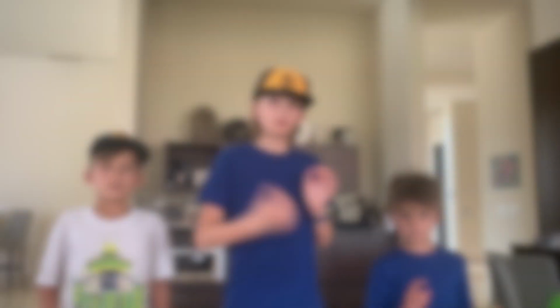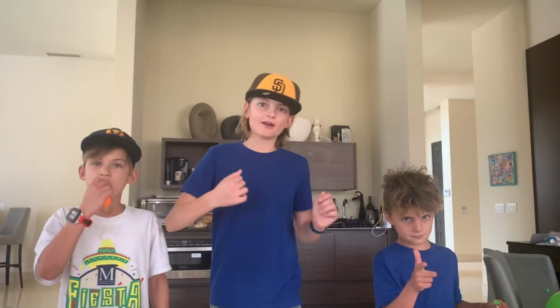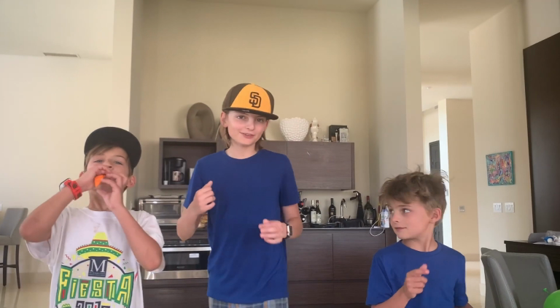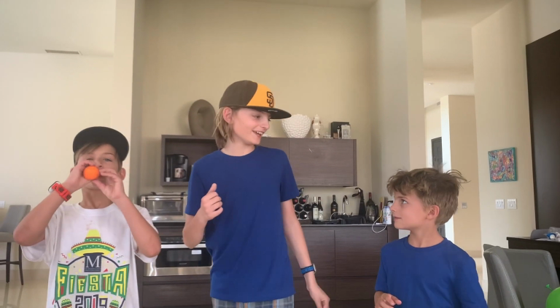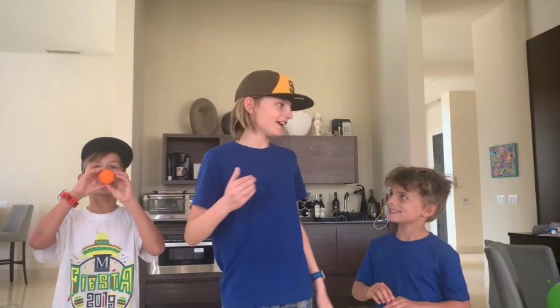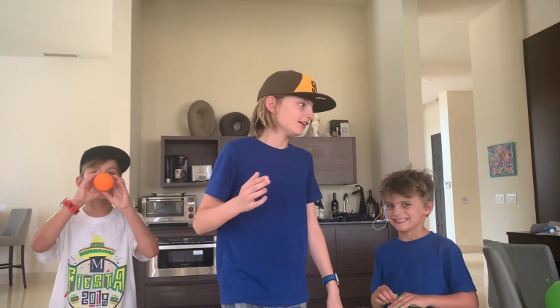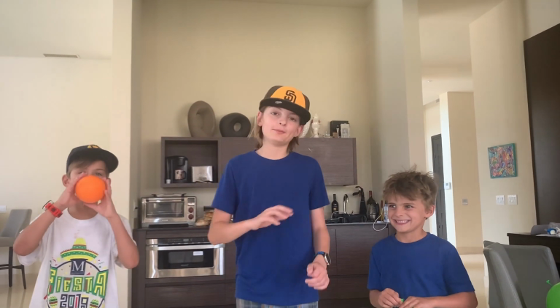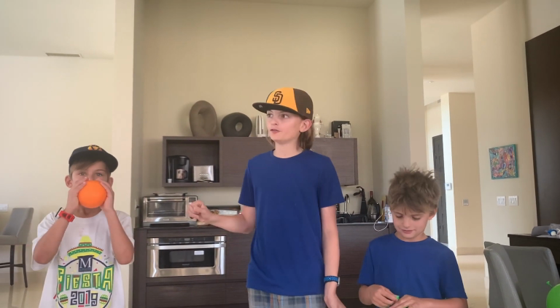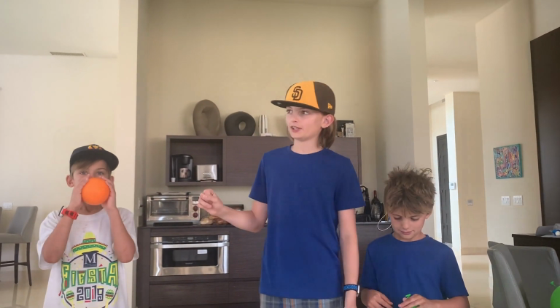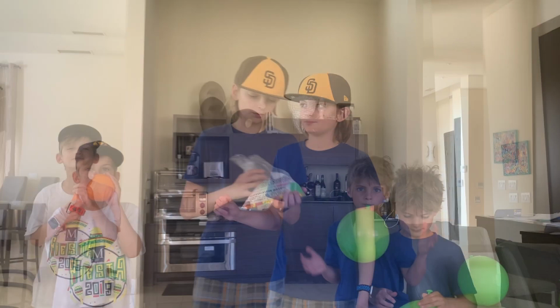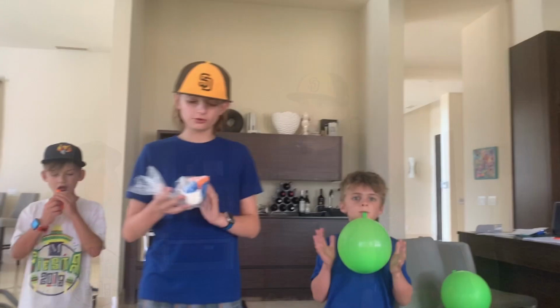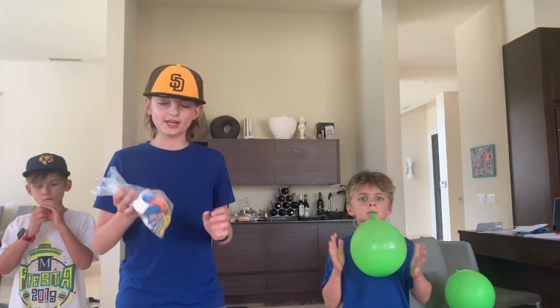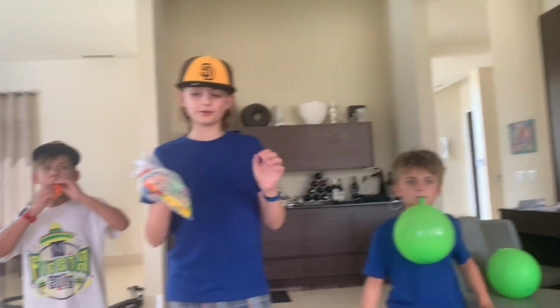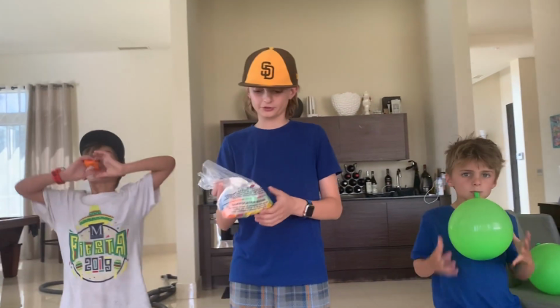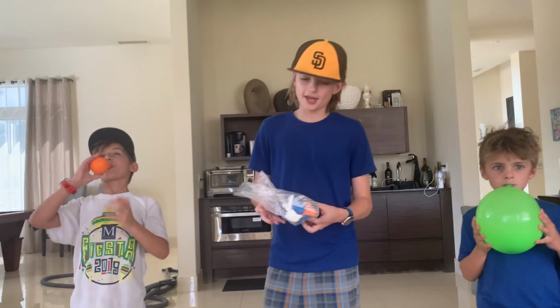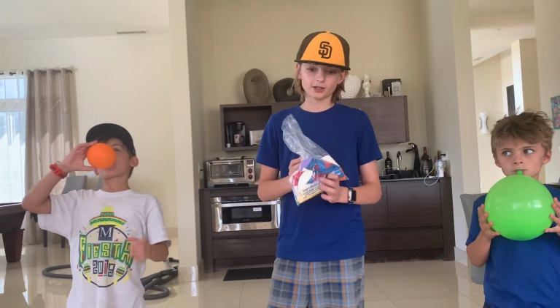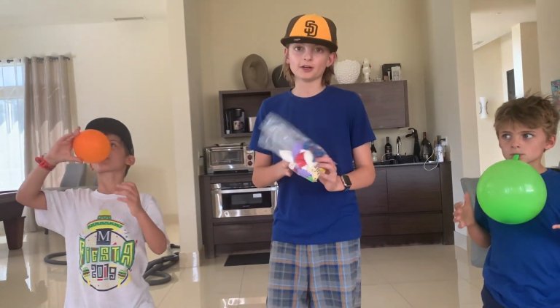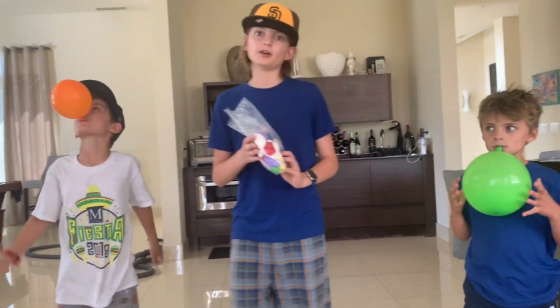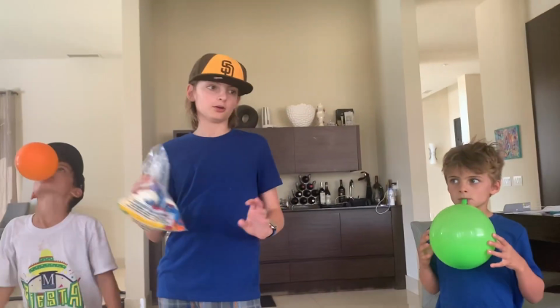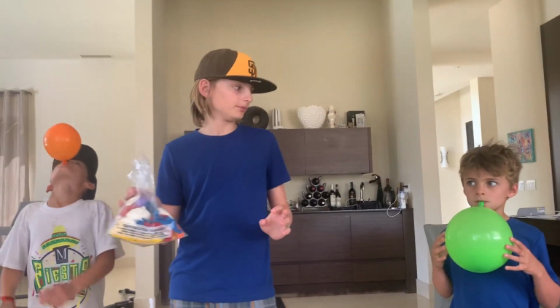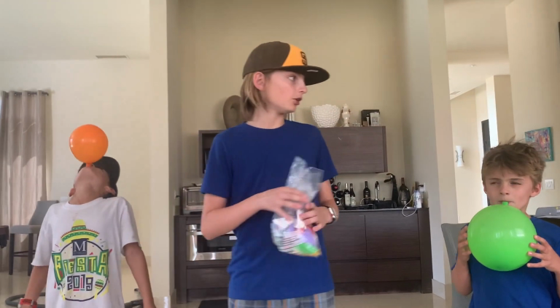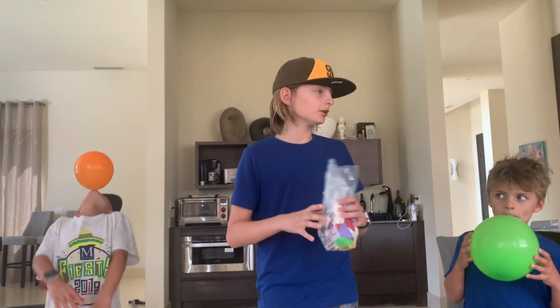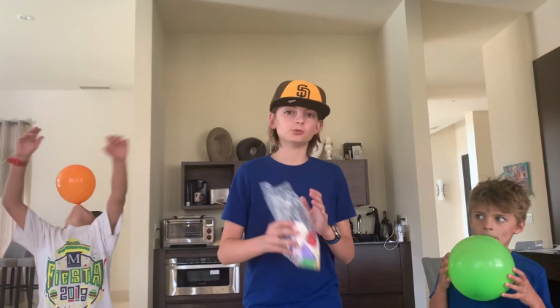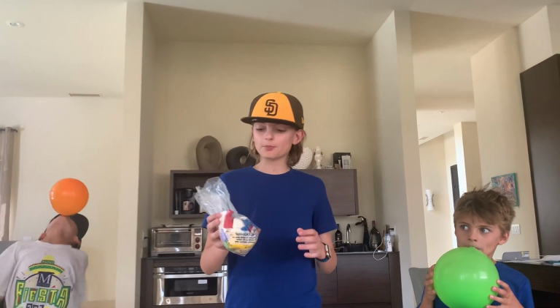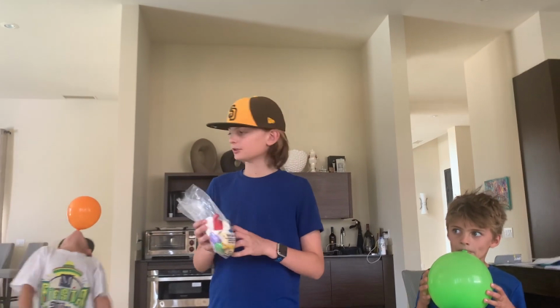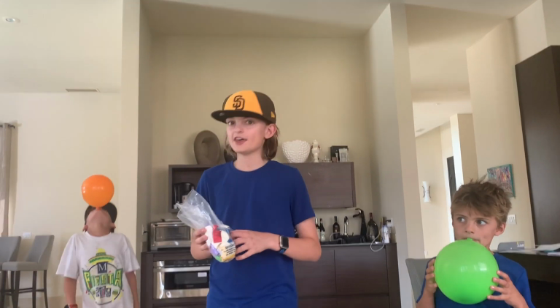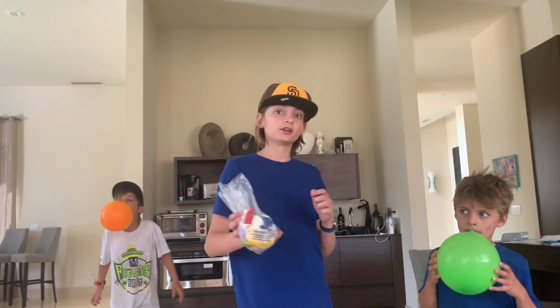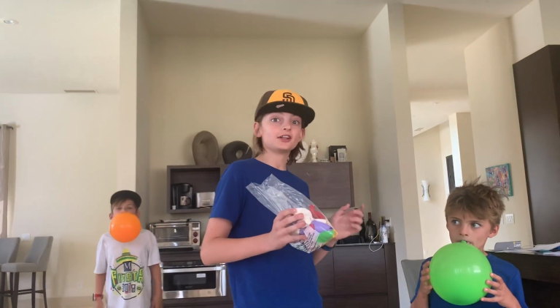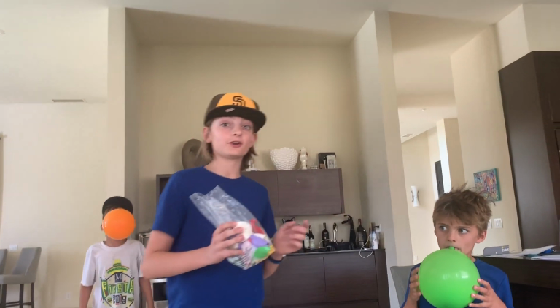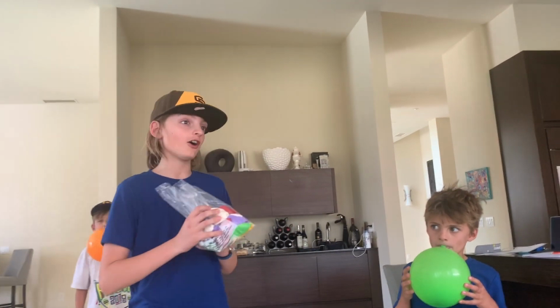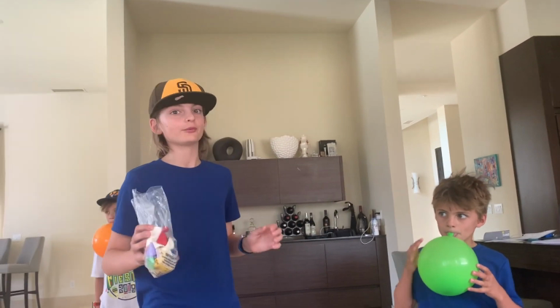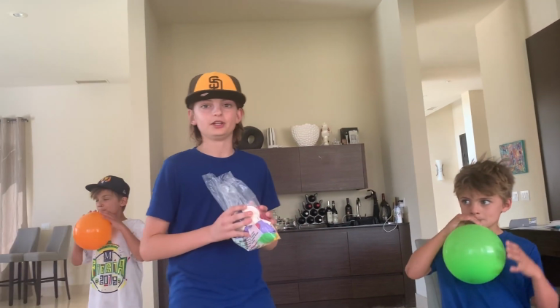What is up everyone, it's Wild Thing, and today we have a banger of a video planned. We have a bunch of balloons here, and we're going to pull a prank on our mom. We're going to blow up all these balloons and fill our mom's car all the way with balloons.